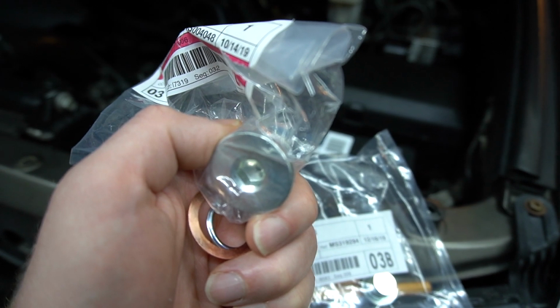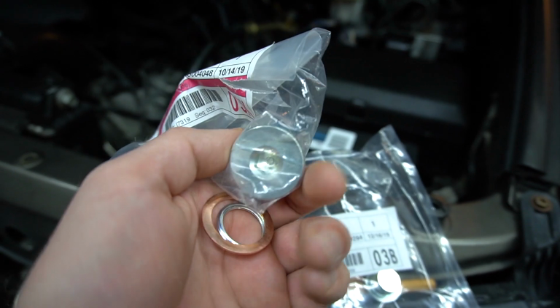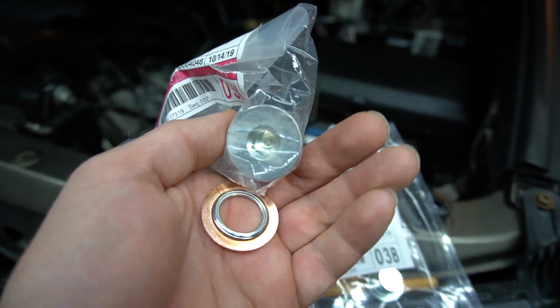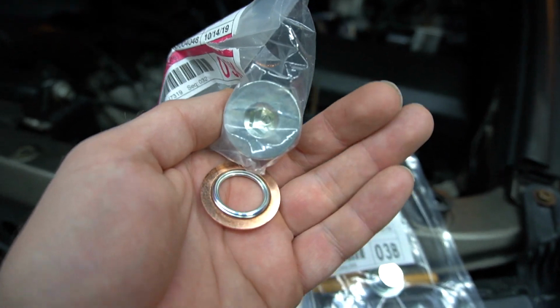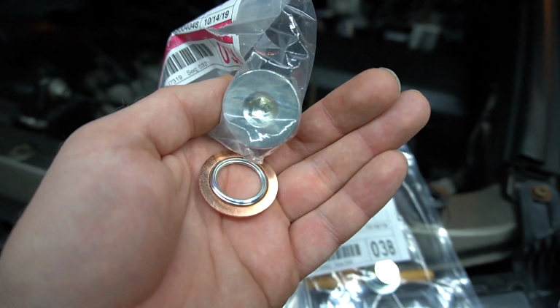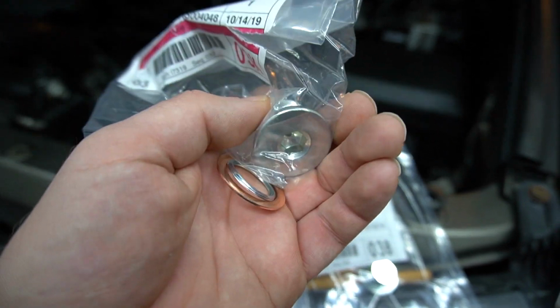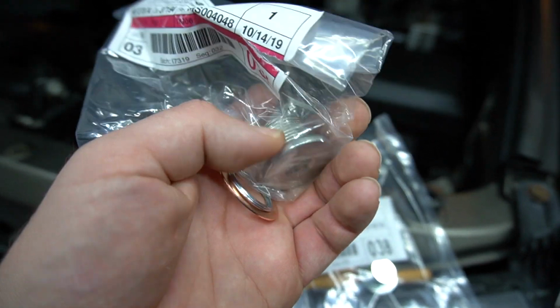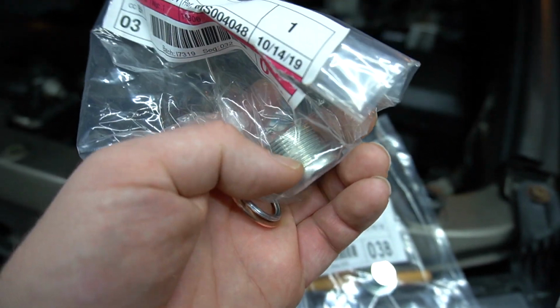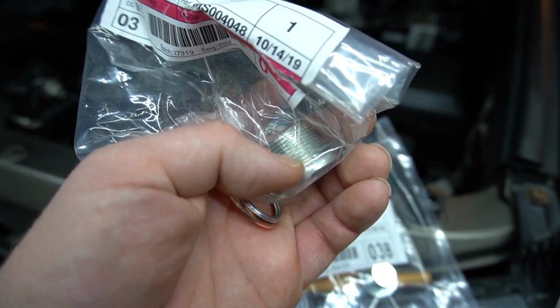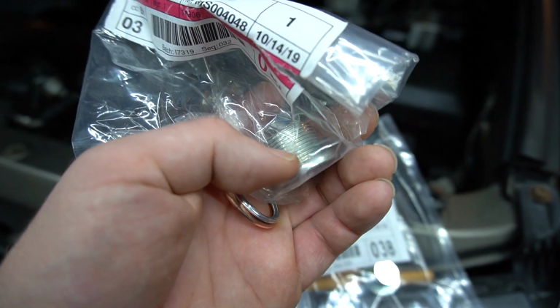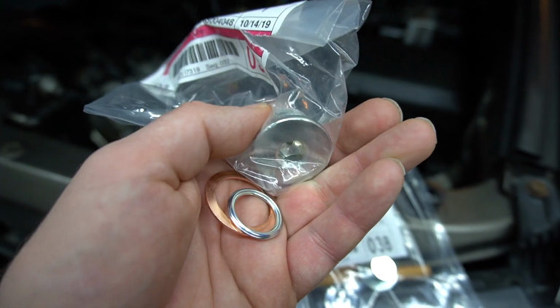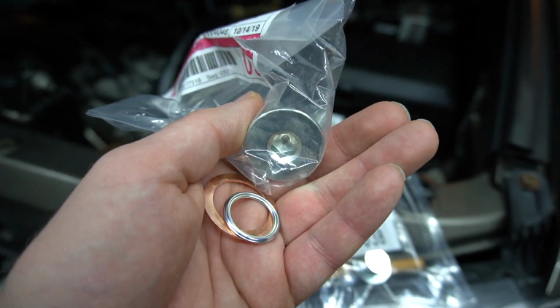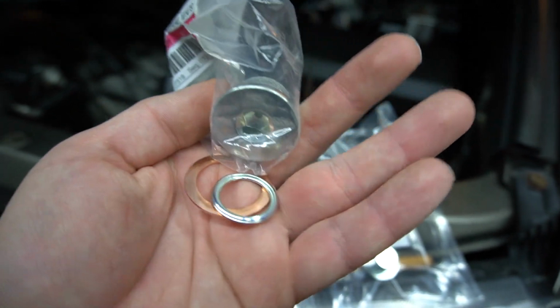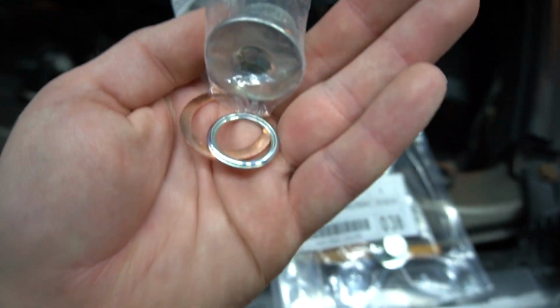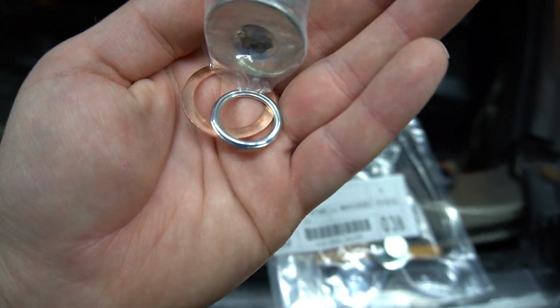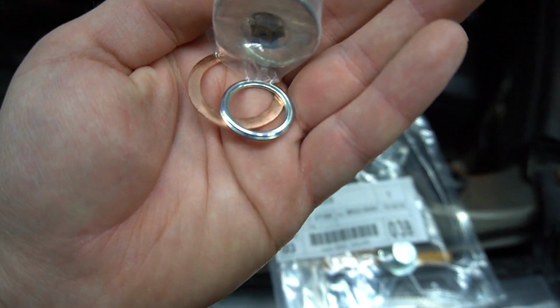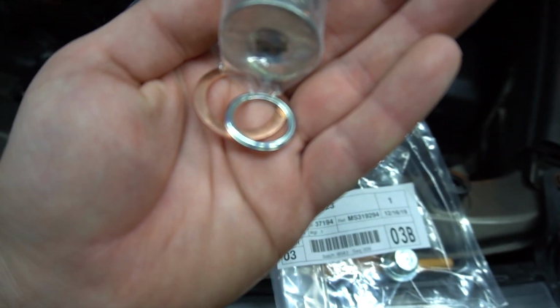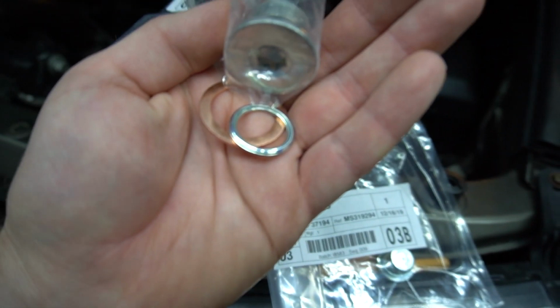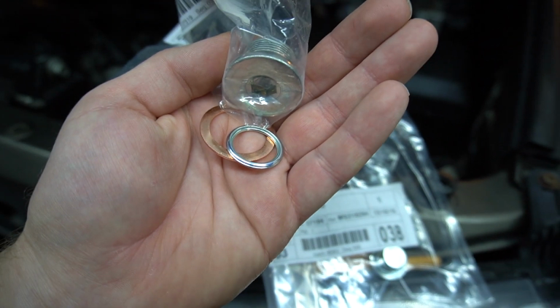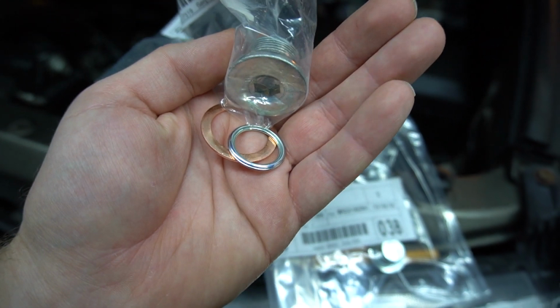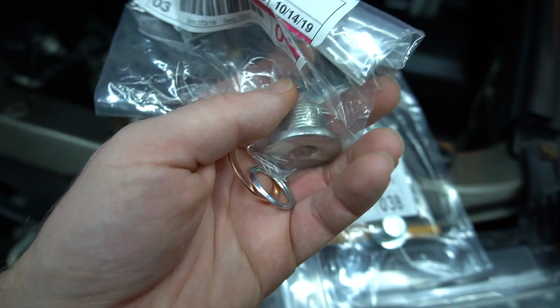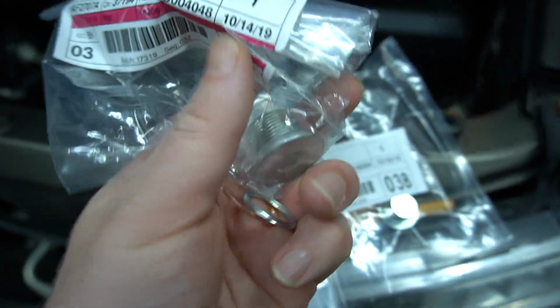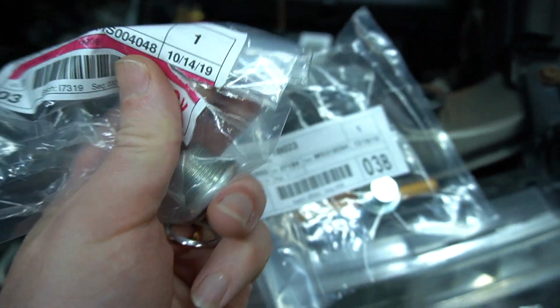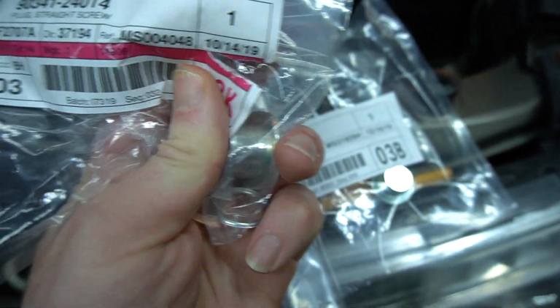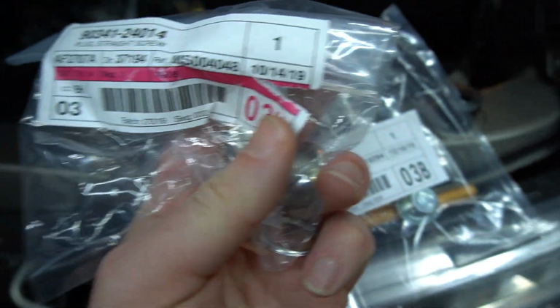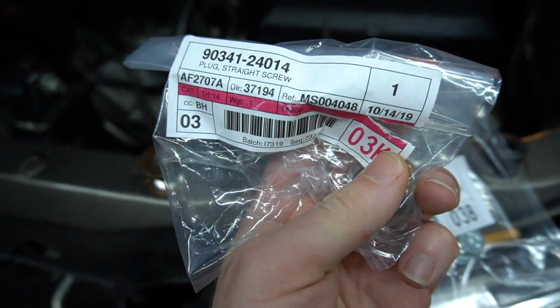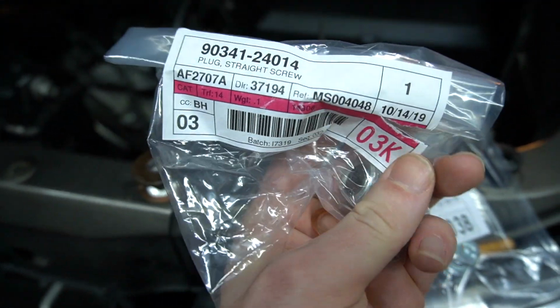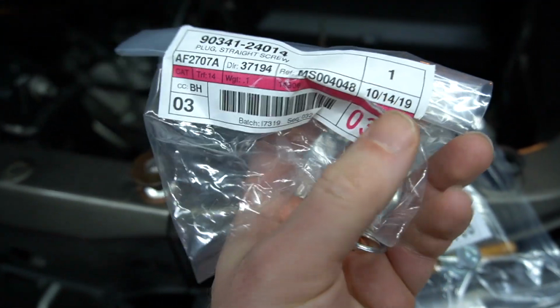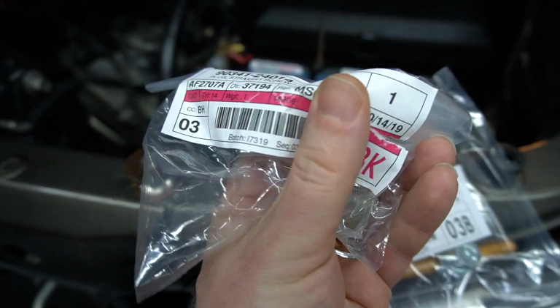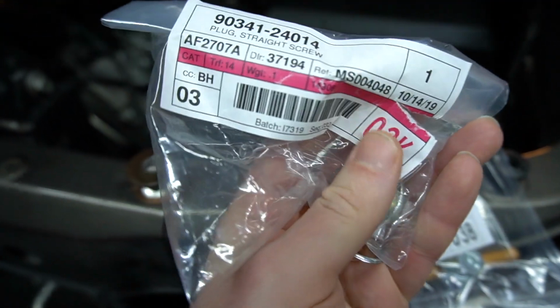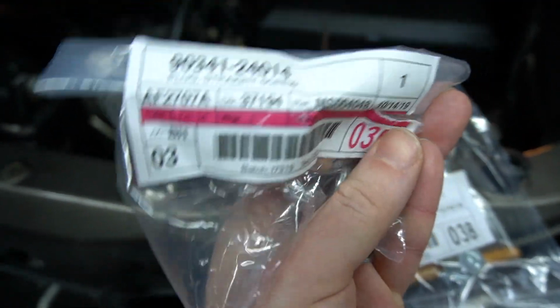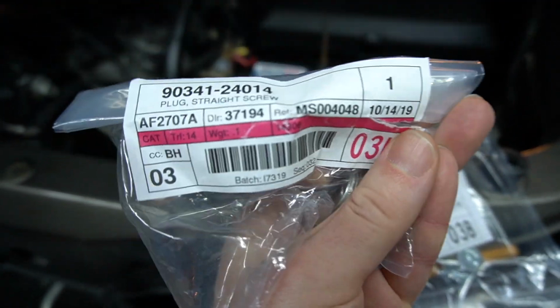The copper washer is for your drain bolt — it's bigger and a crushable washer. The steel crusher is for your fill plug. These are the part numbers in case you want them; you'll need to purchase them online because most dealers do not have them in stock.